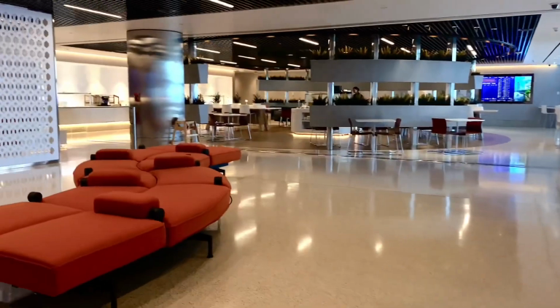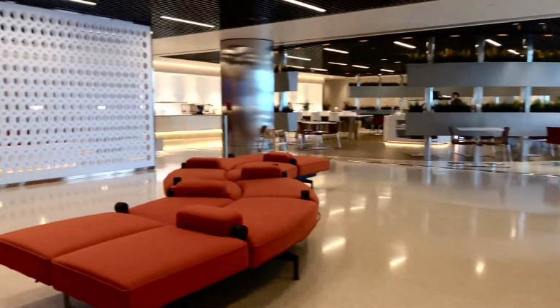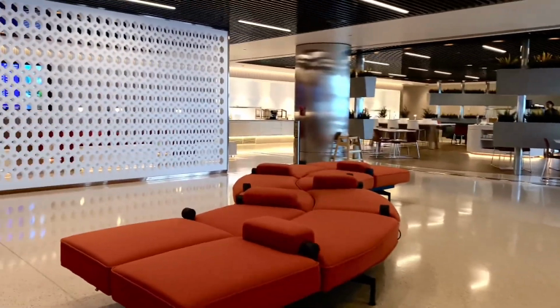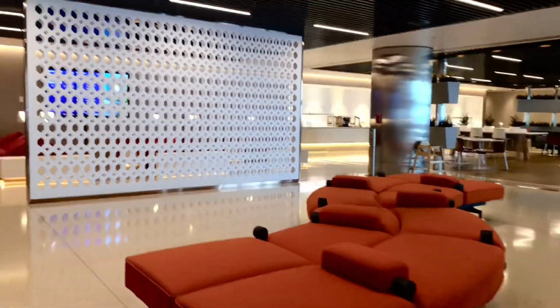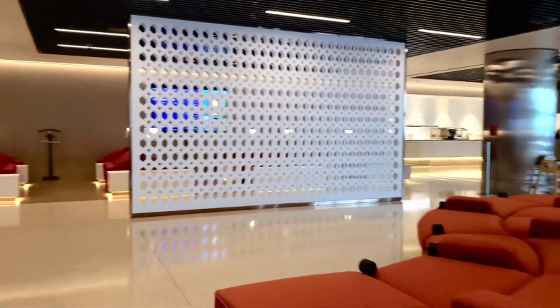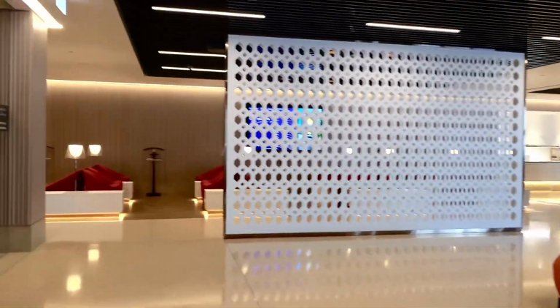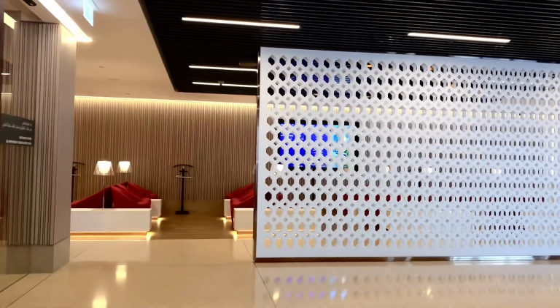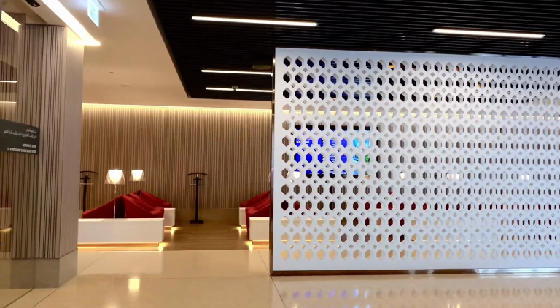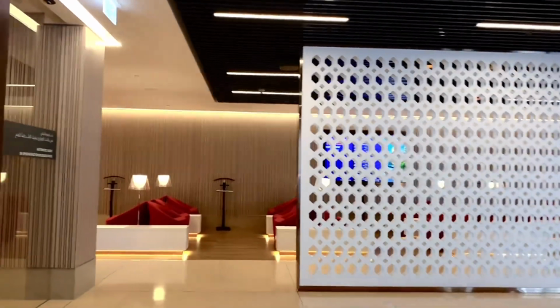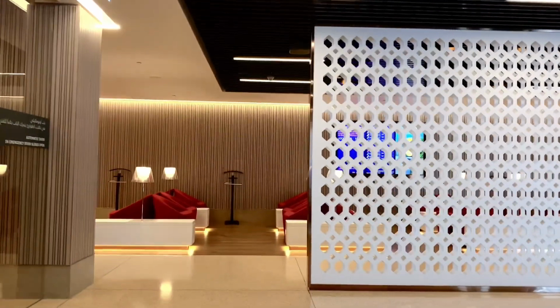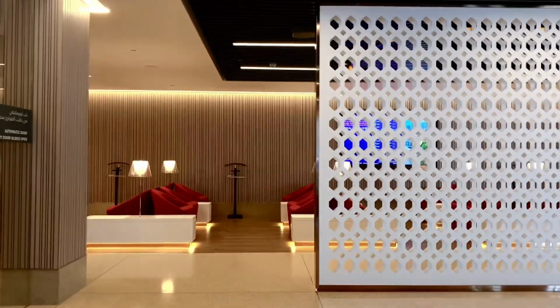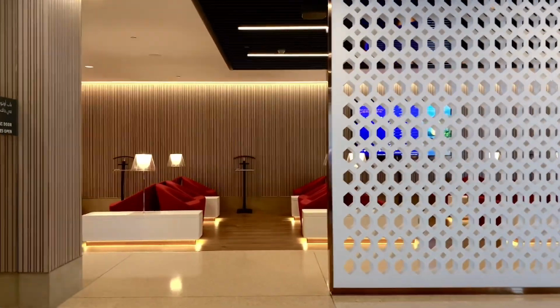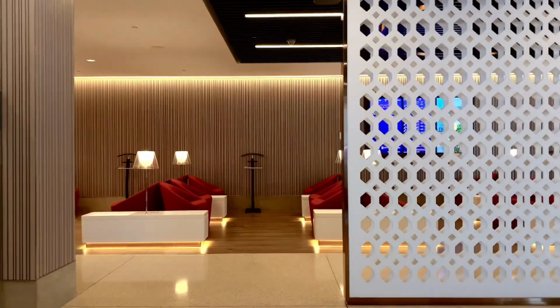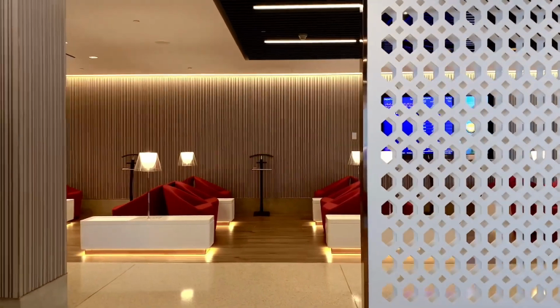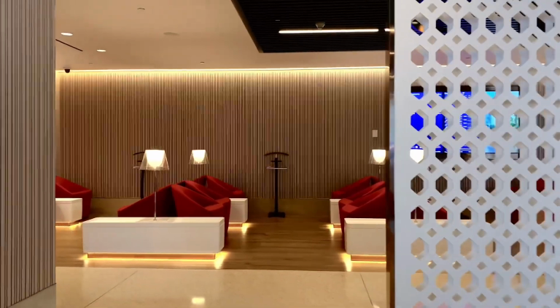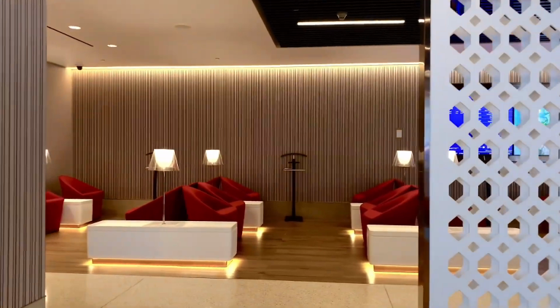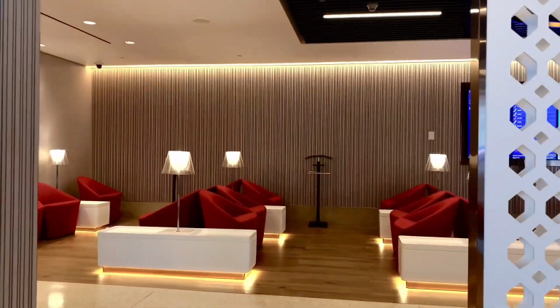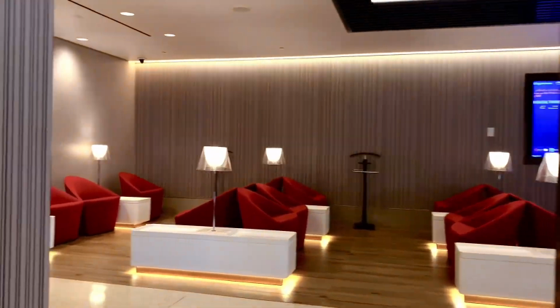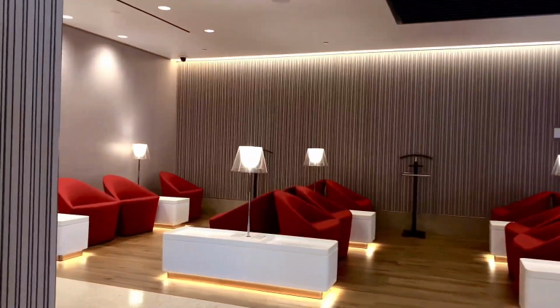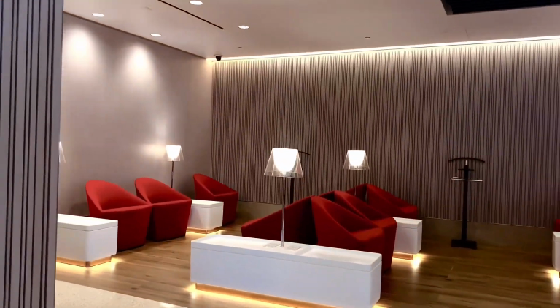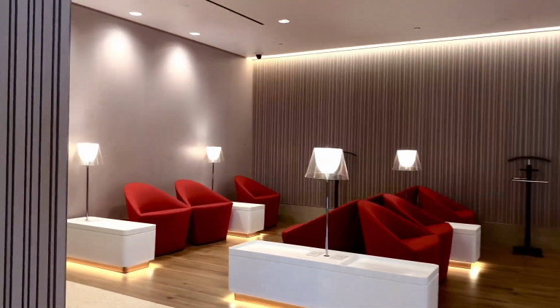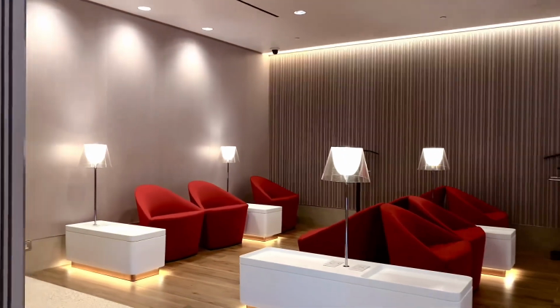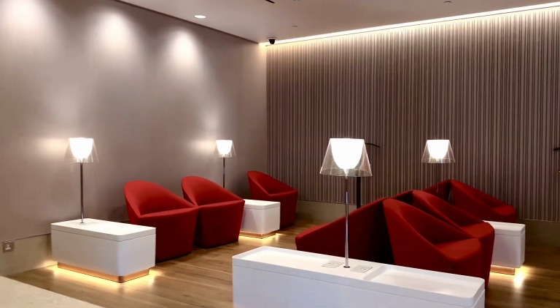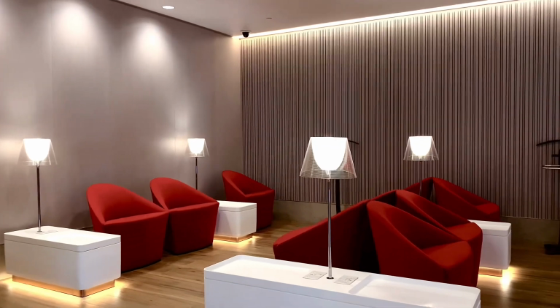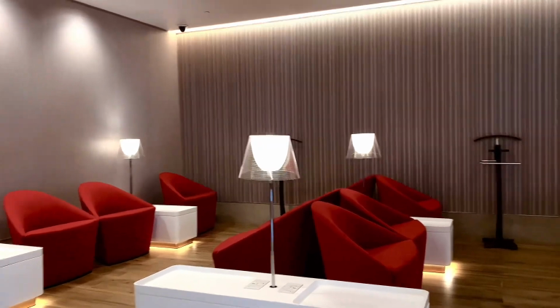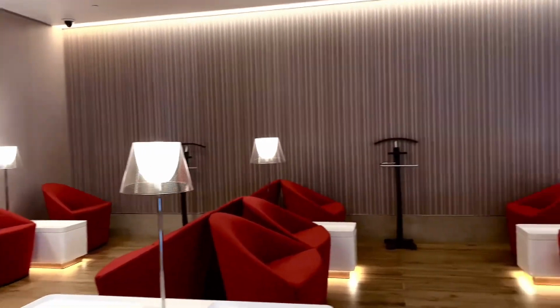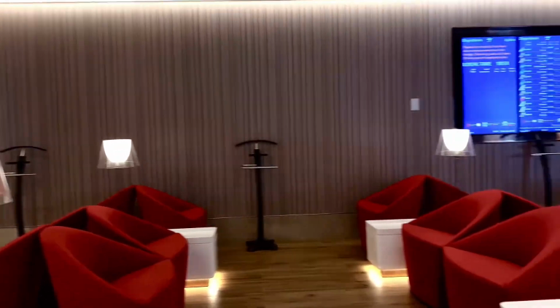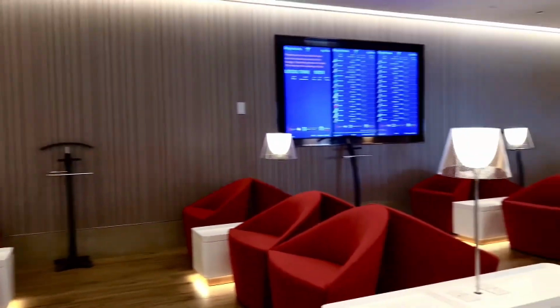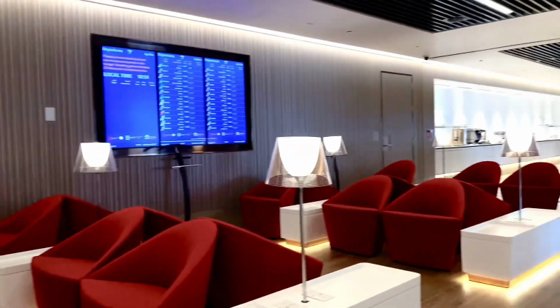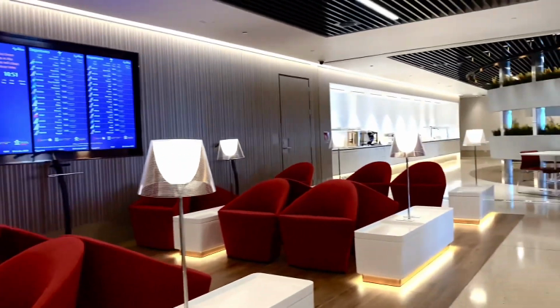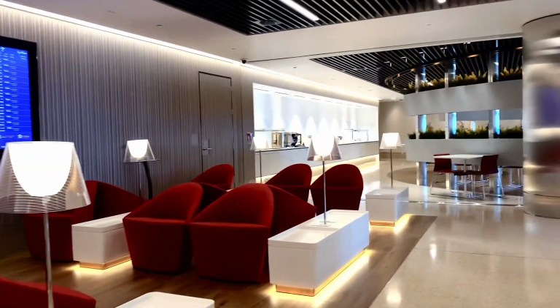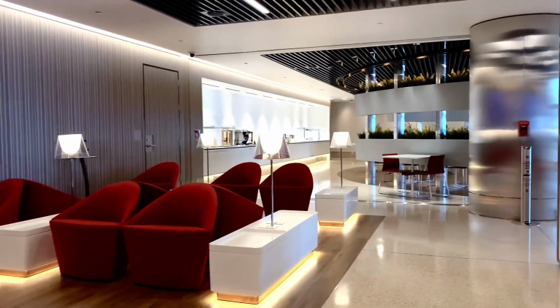Look at the sitting area — how much luxury you can see here. This is a combination of chairs, with tables alongside them.